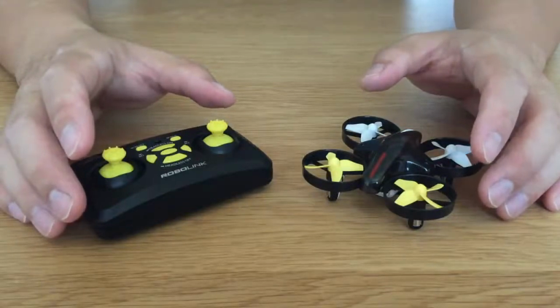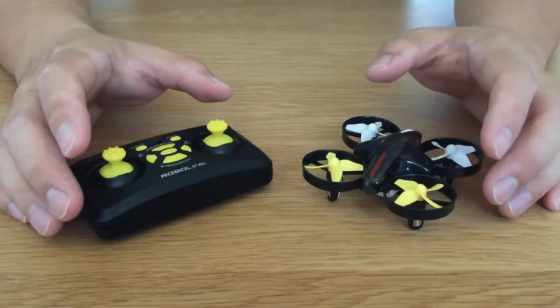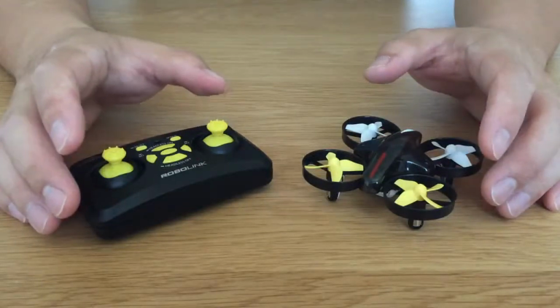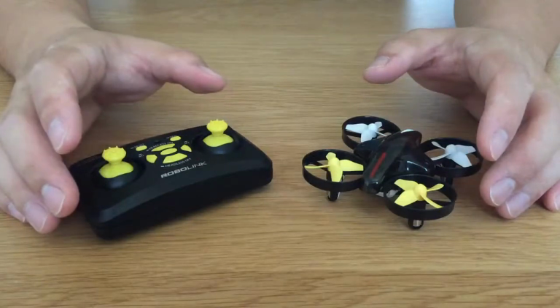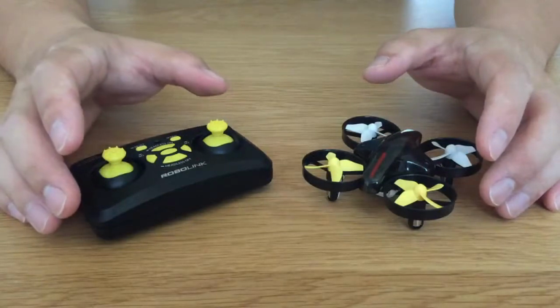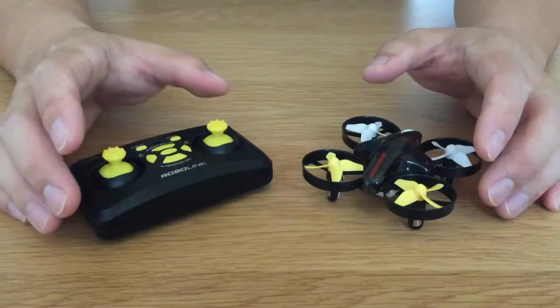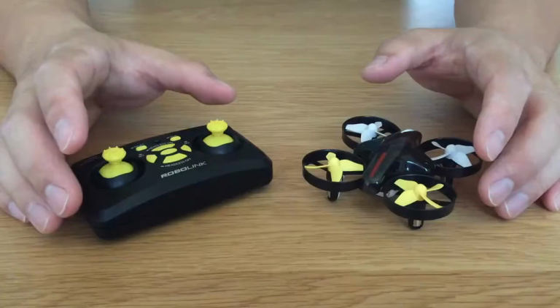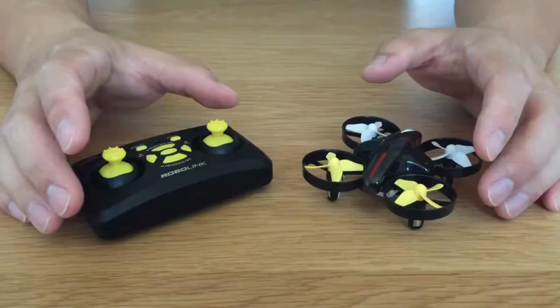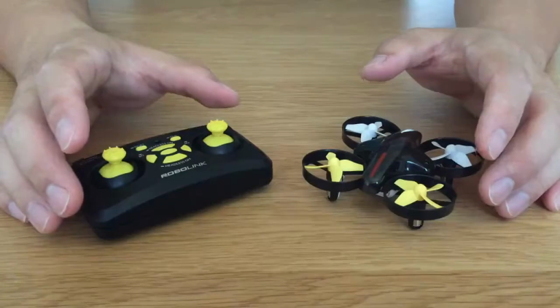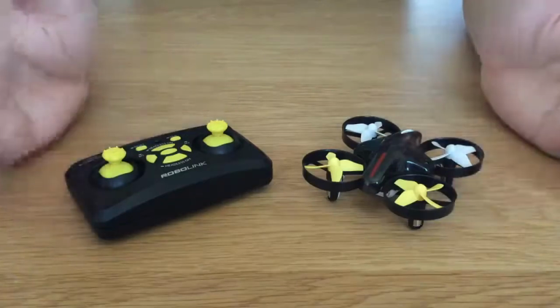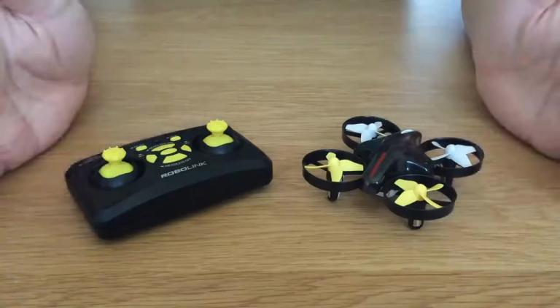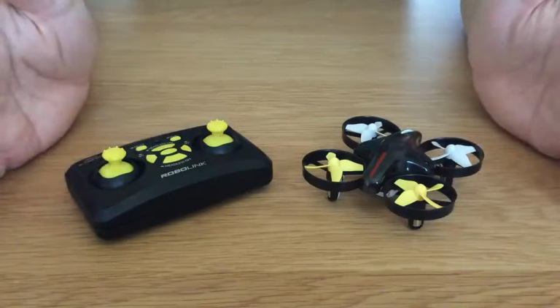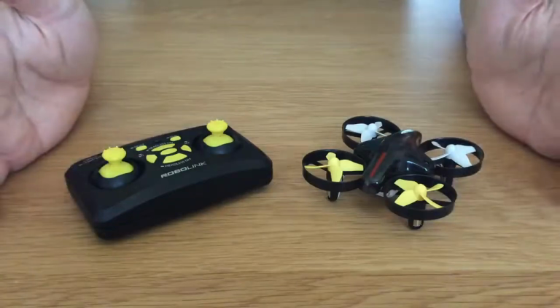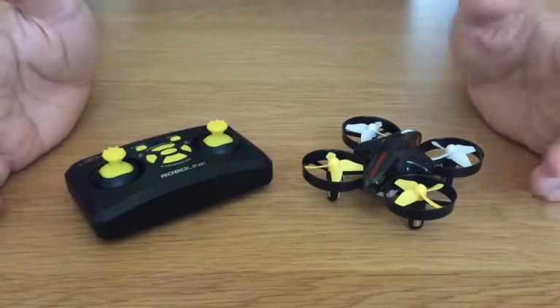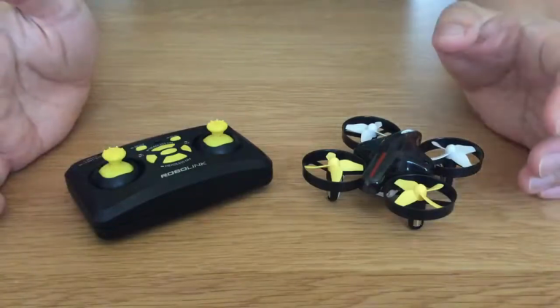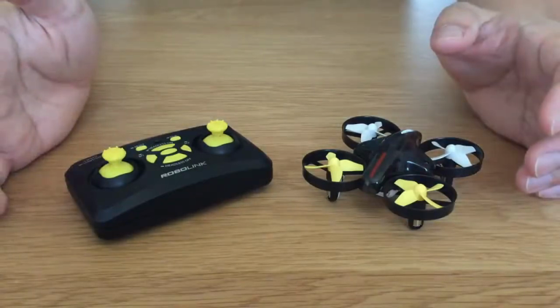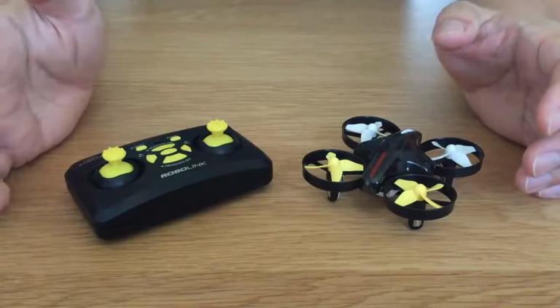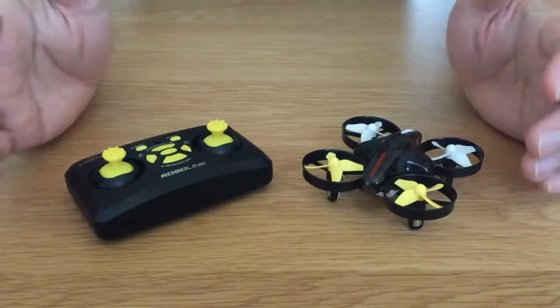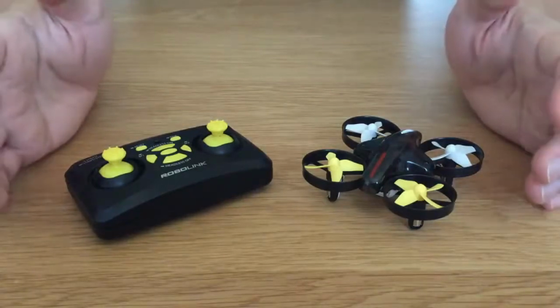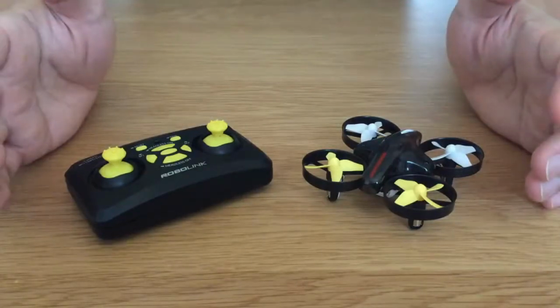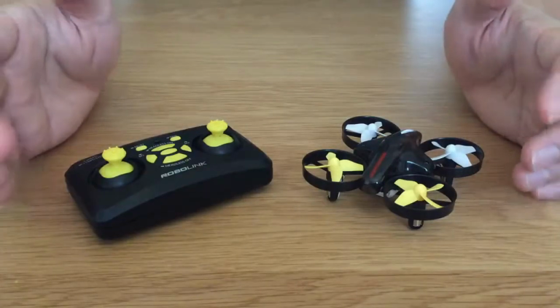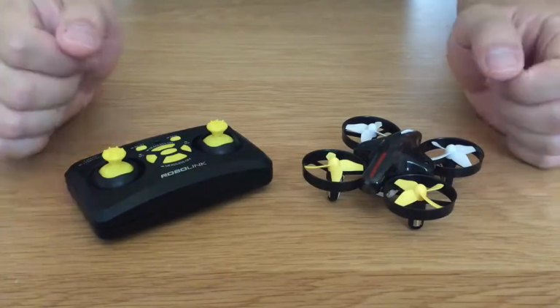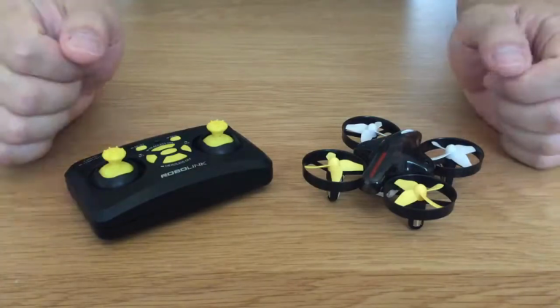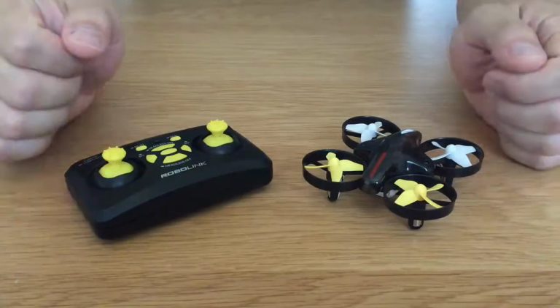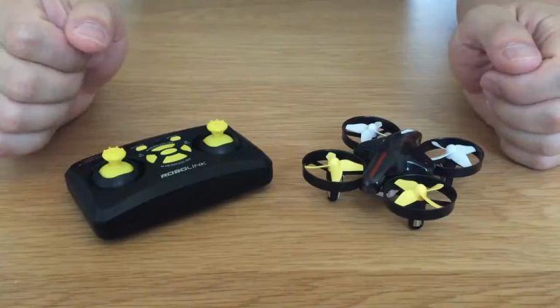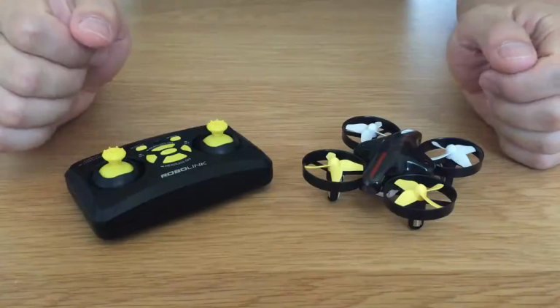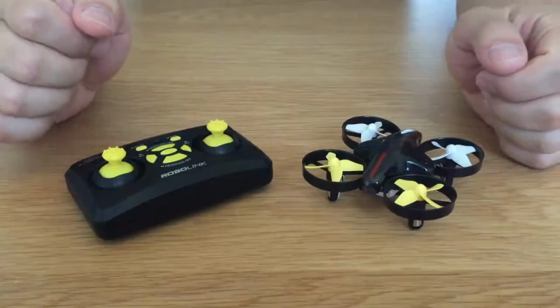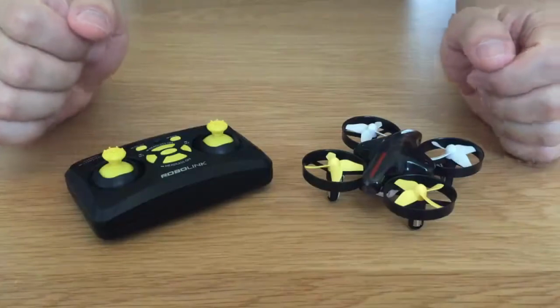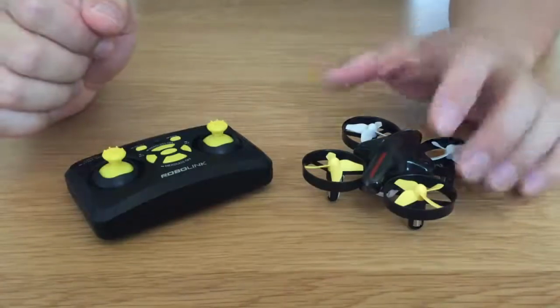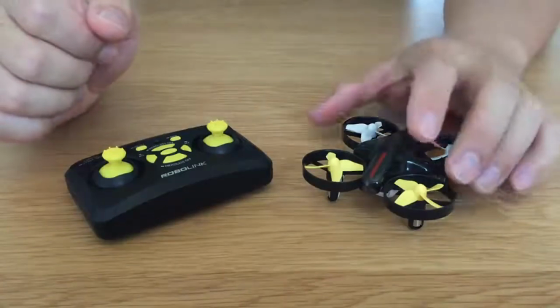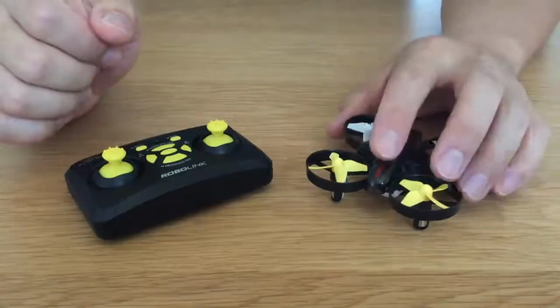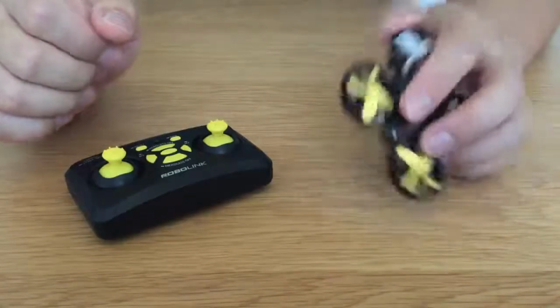Hi, I'm Wes with RoboLink and I'm going to be showing you how to pair your Codrone Mini with your remote. So out of the box they should be paired, but if you find that they aren't, this is how you're going to pair them.